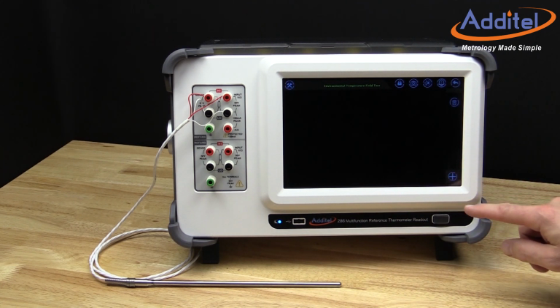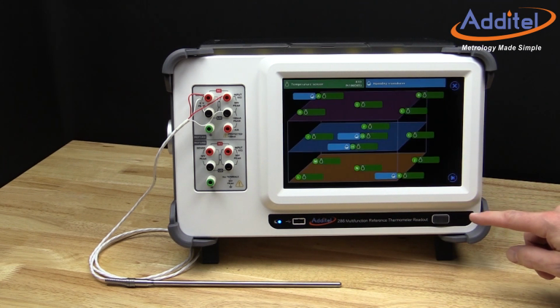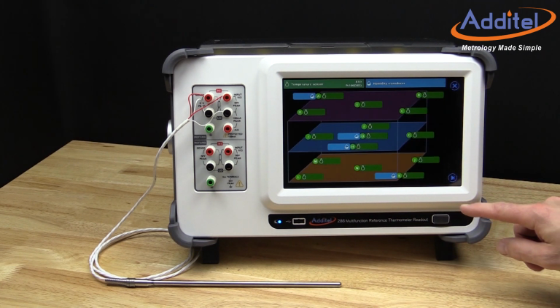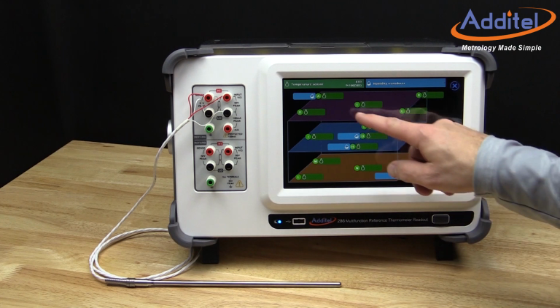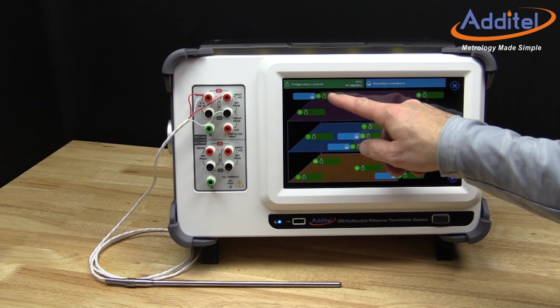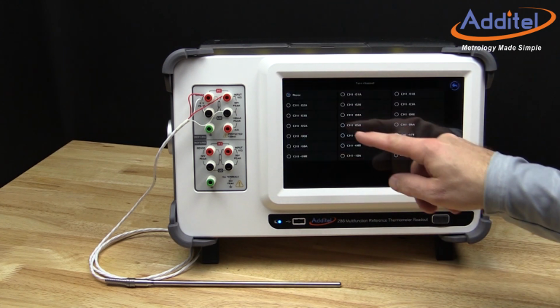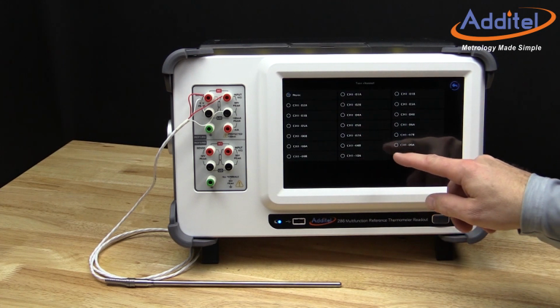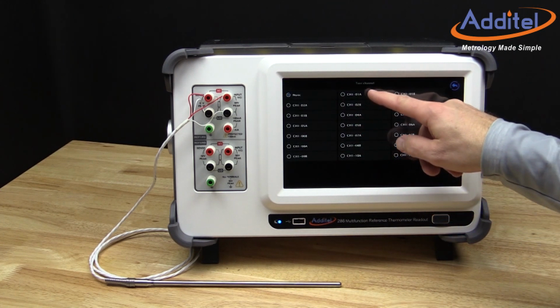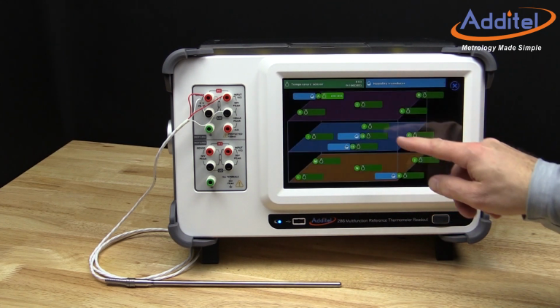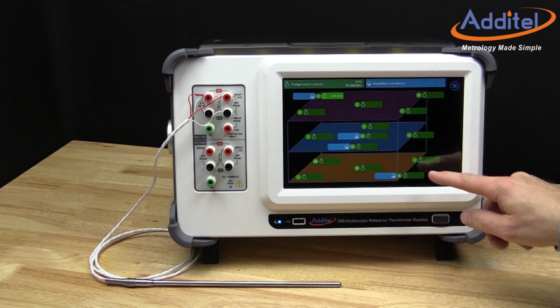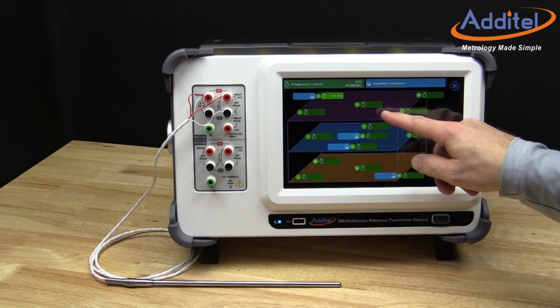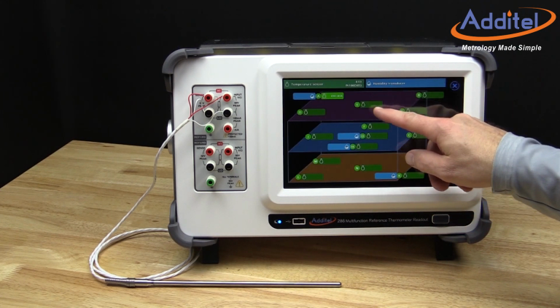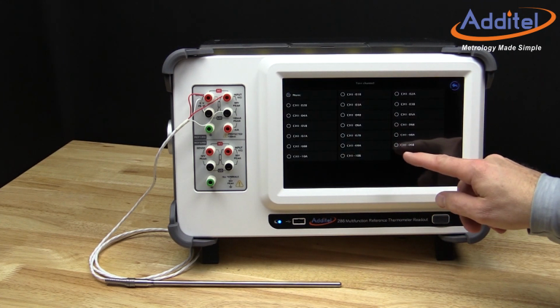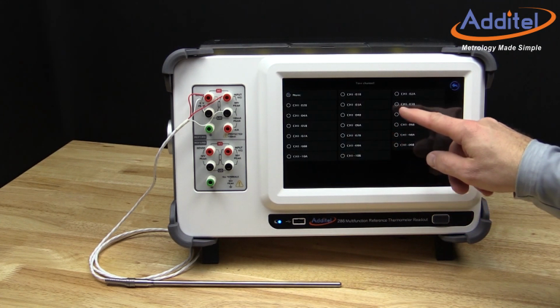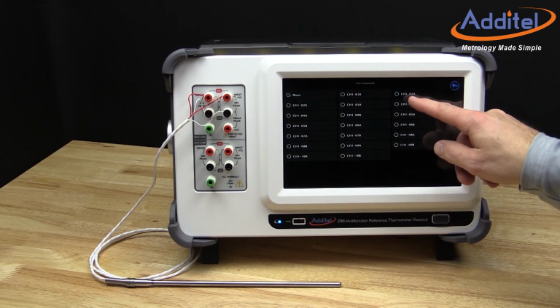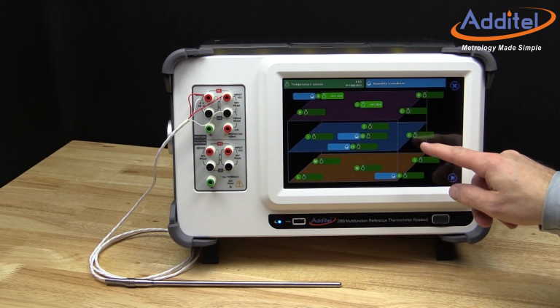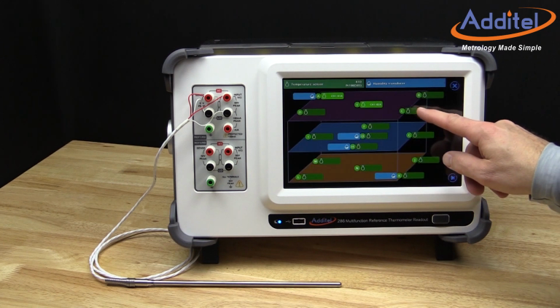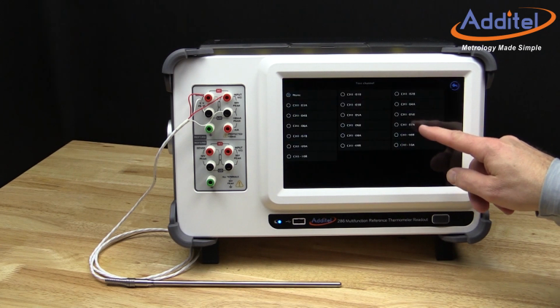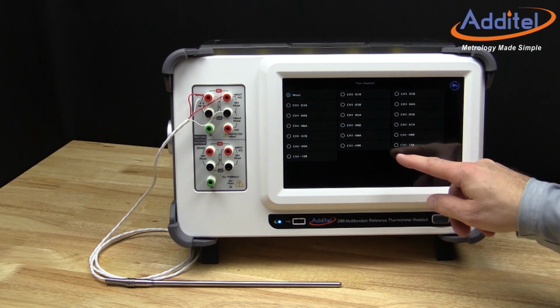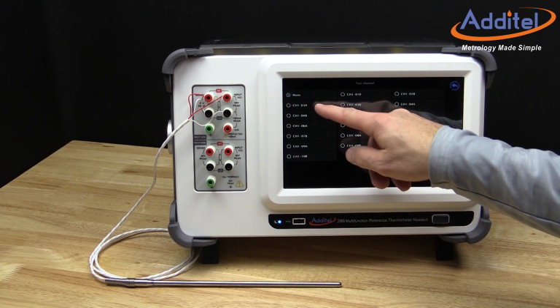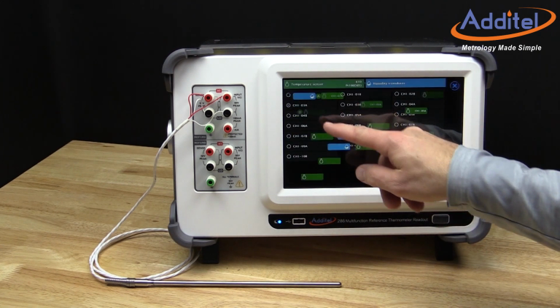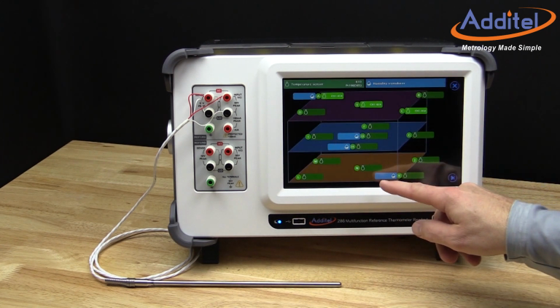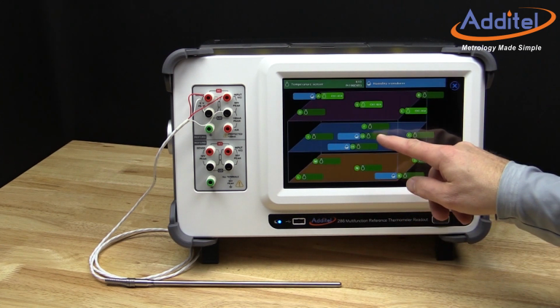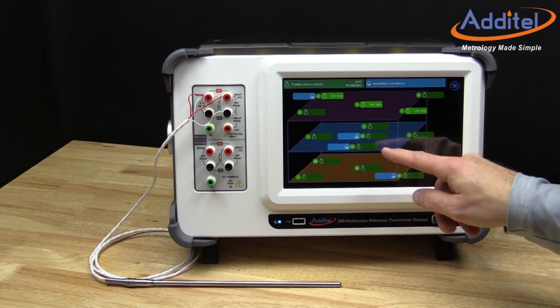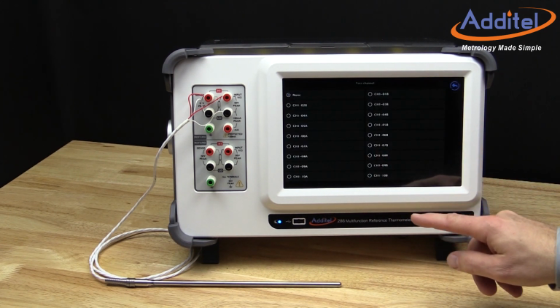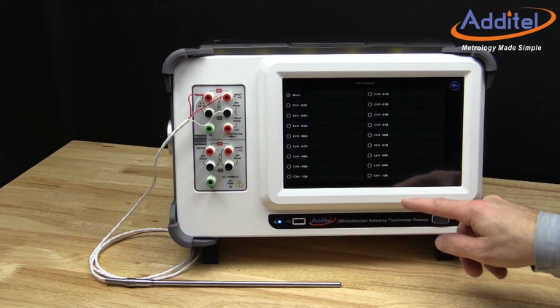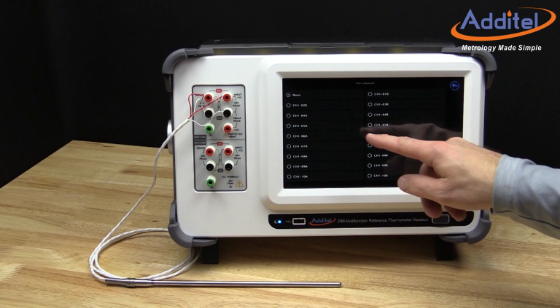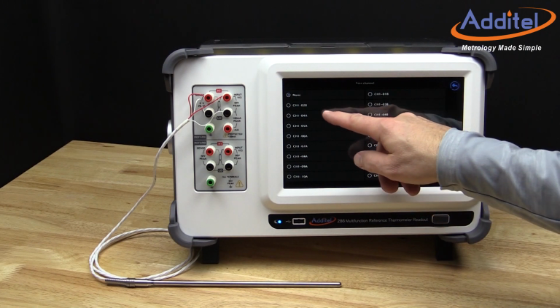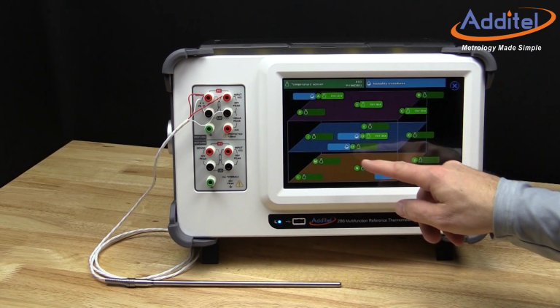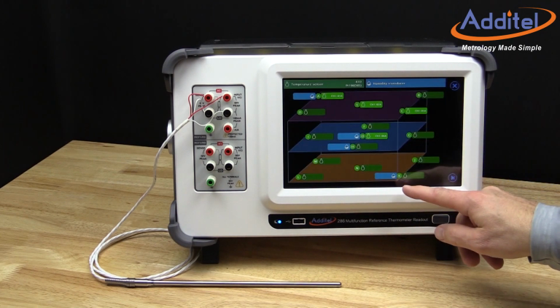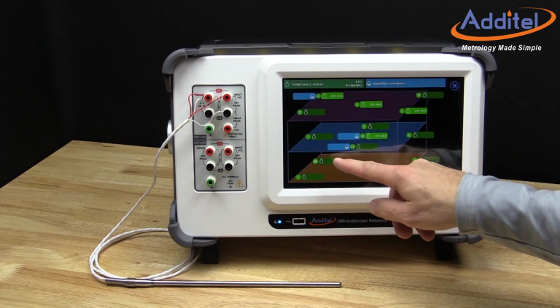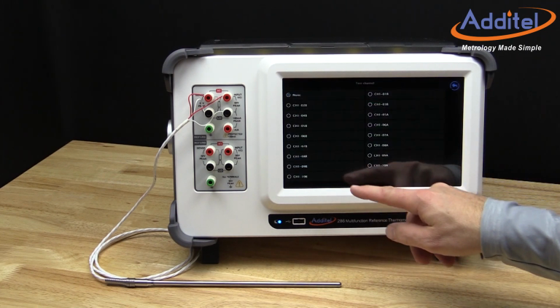Atatel's unique onboard application menu provides a number of established applications to help facilitate common calibration and data collection needs. Onboard applications help guide operators through the process of mapping chambers, calibrating probes, and performance testing of heat sources, to name a few. Atatel will continue adding applications as new uses for the ADT286 are discovered and needed.